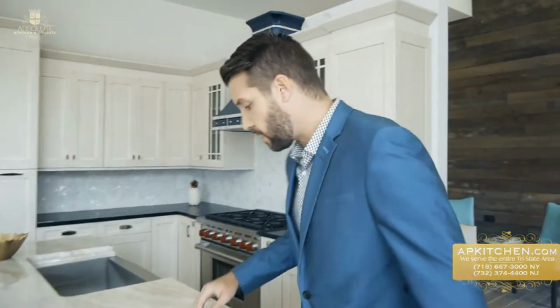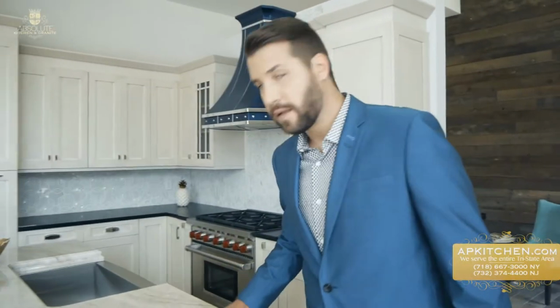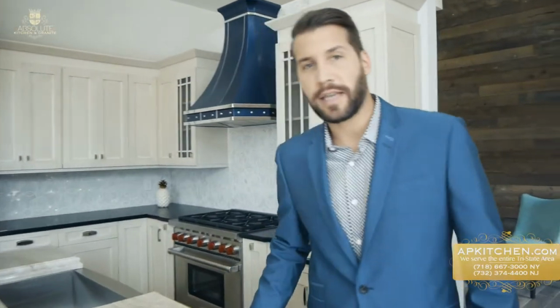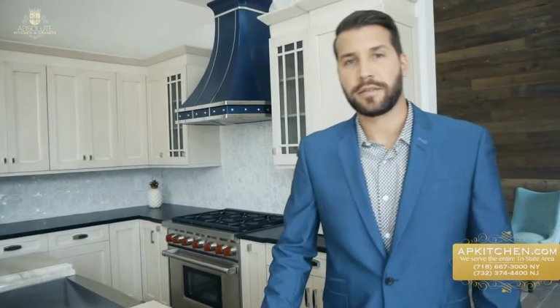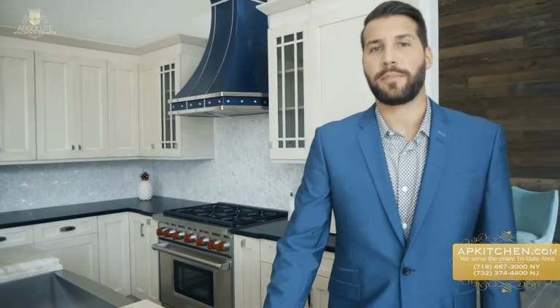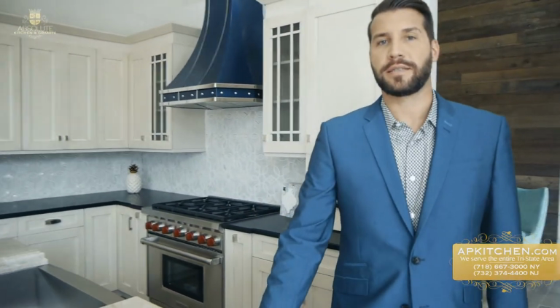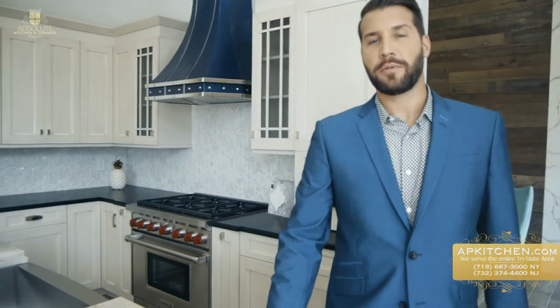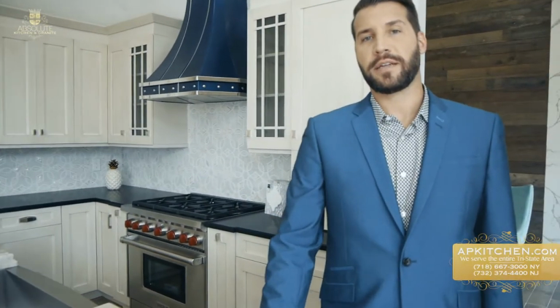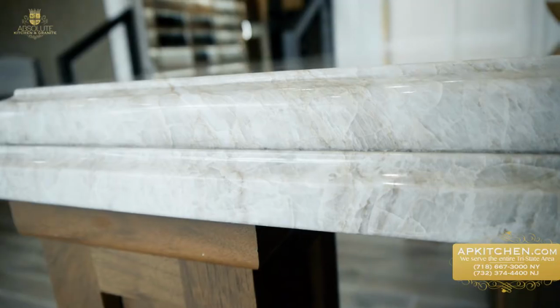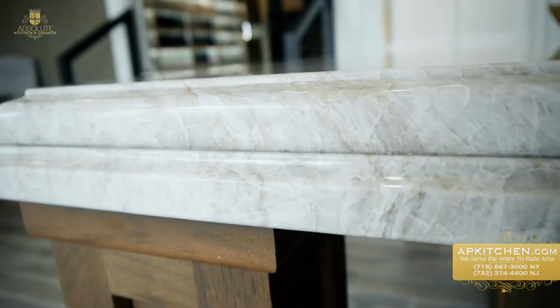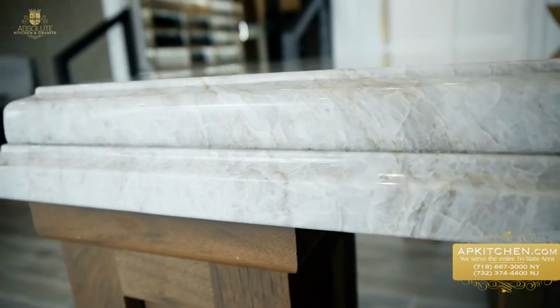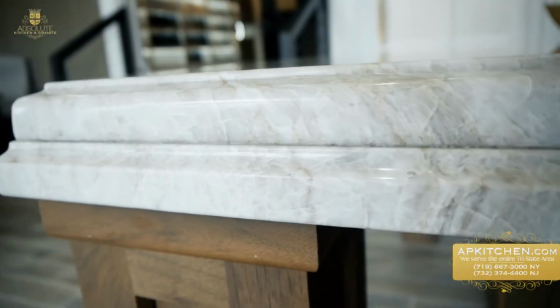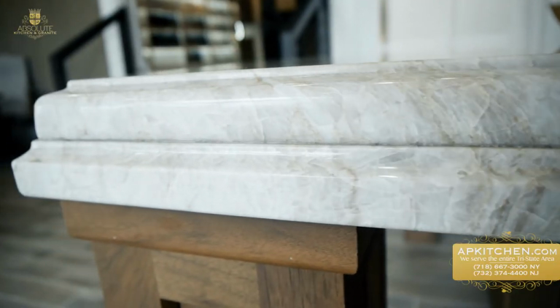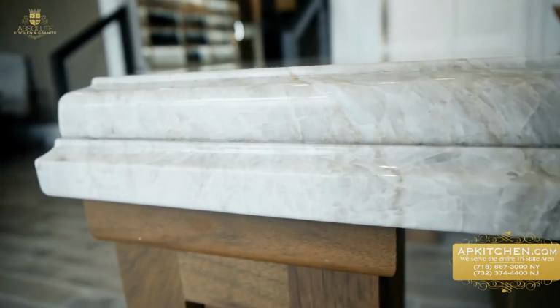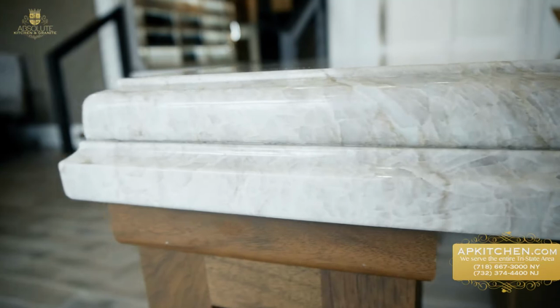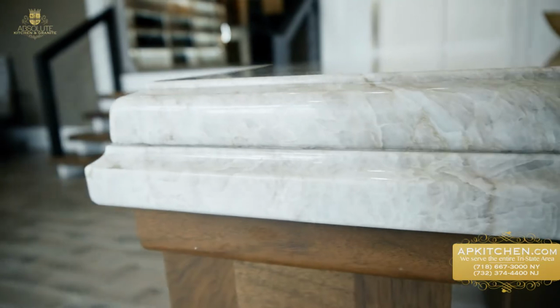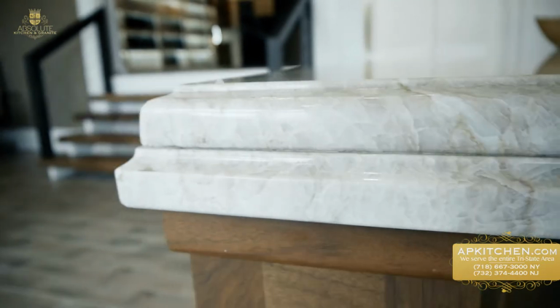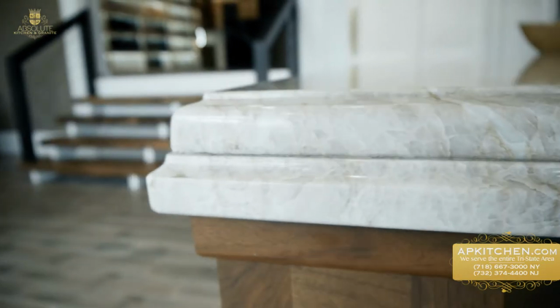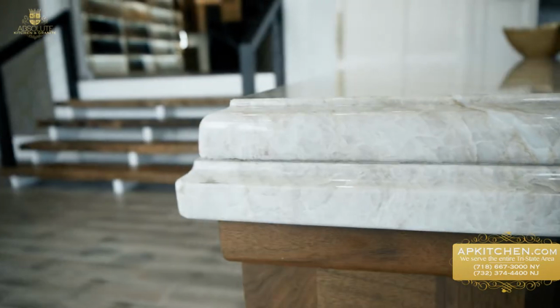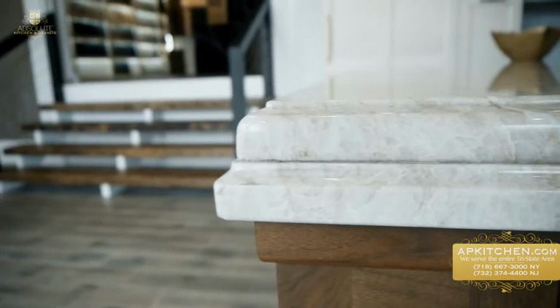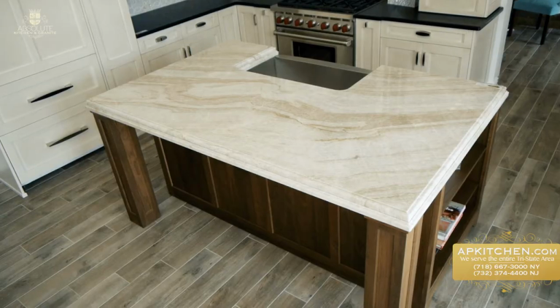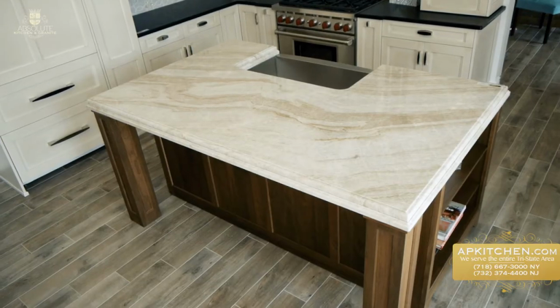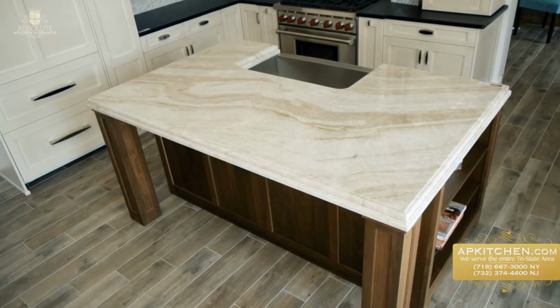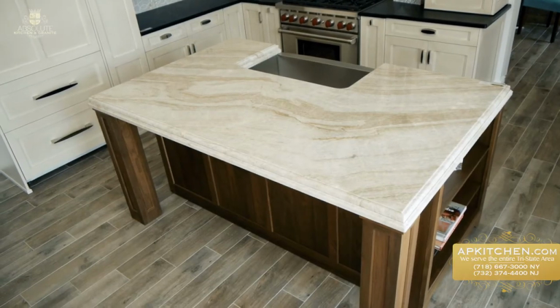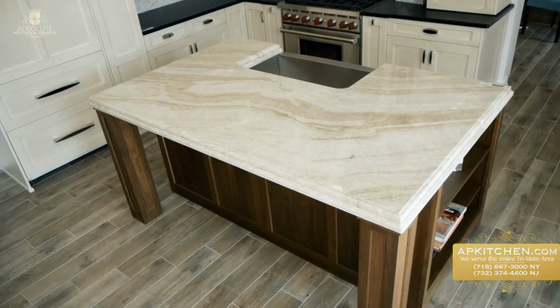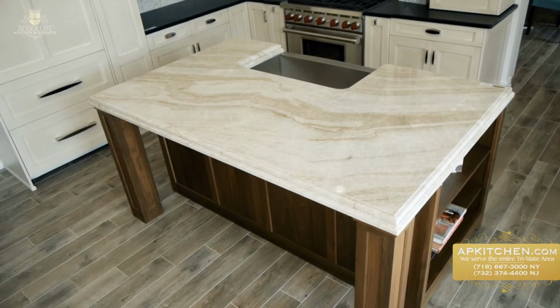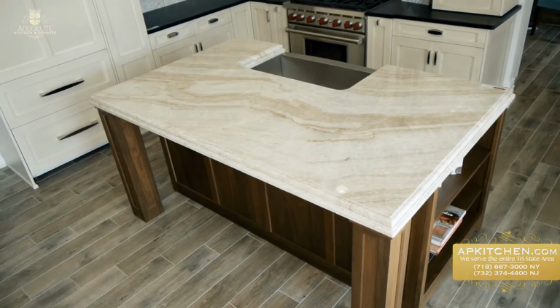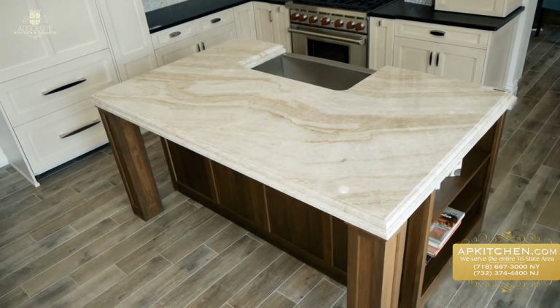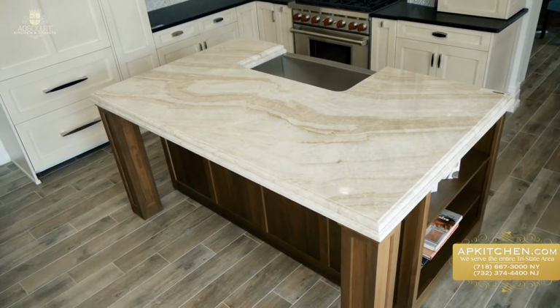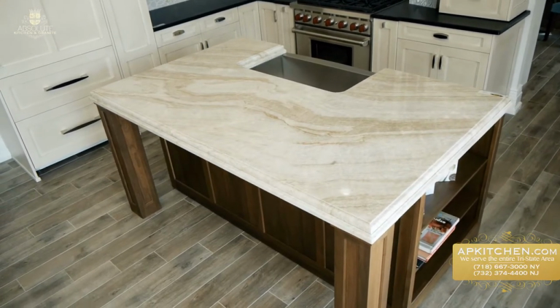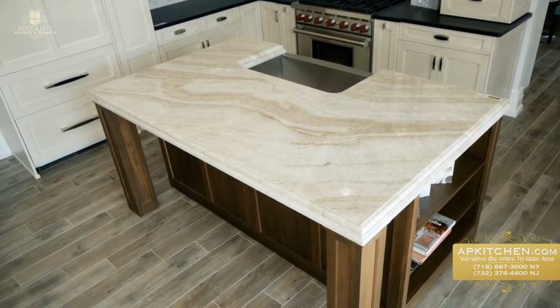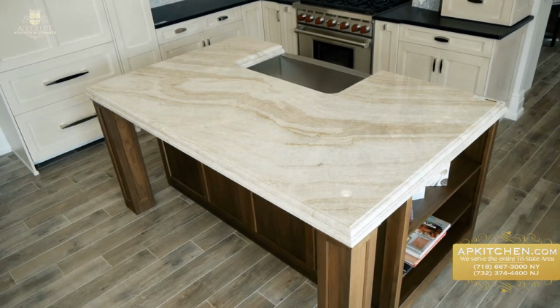This countertop is double thick Taj Mahal quartzite with a beautiful finished edge, which is complemented by this stainless steel farm sink.